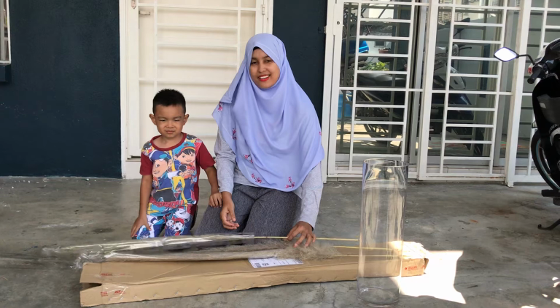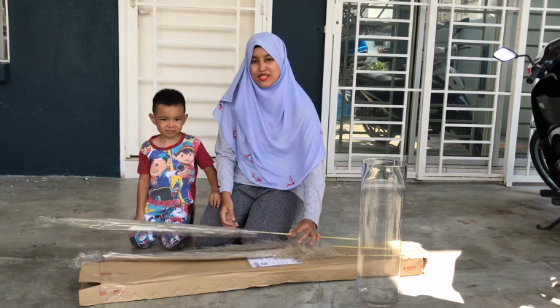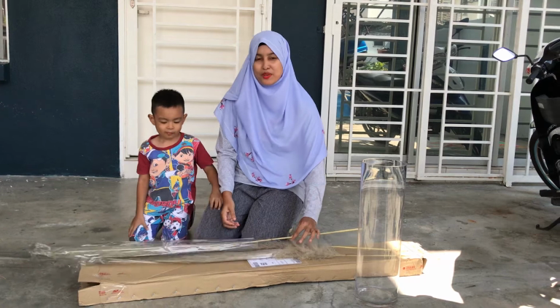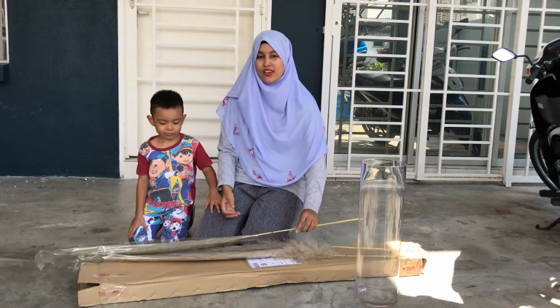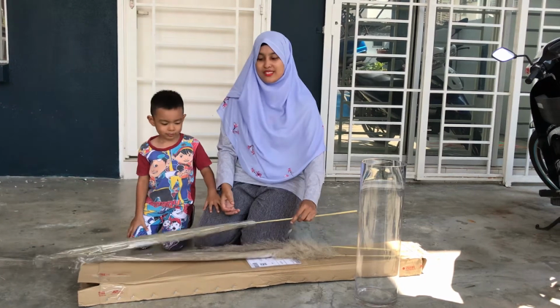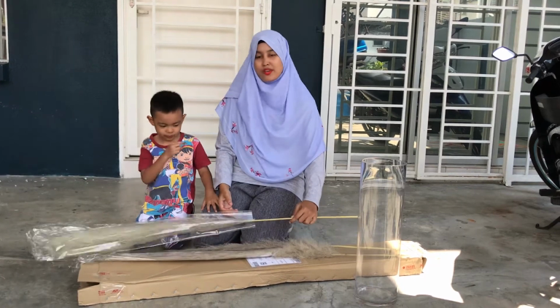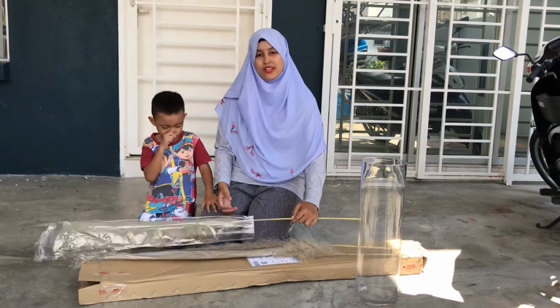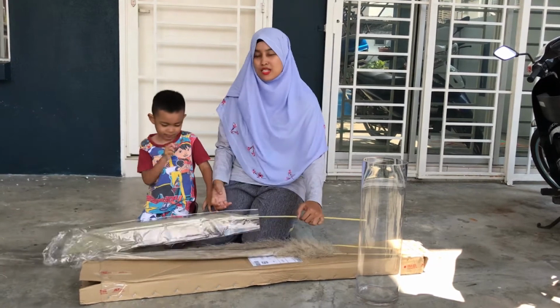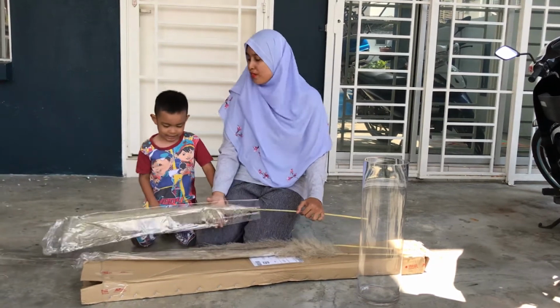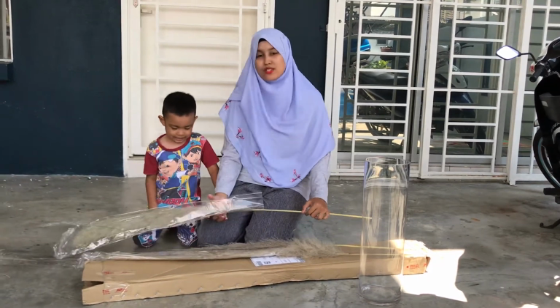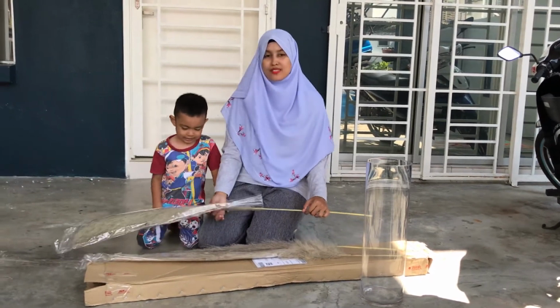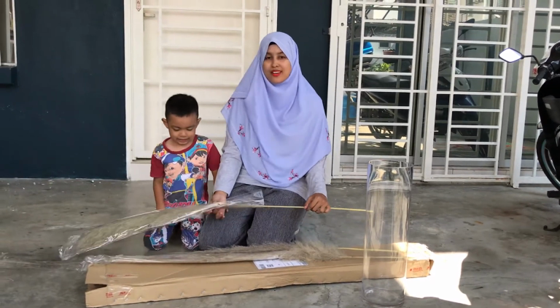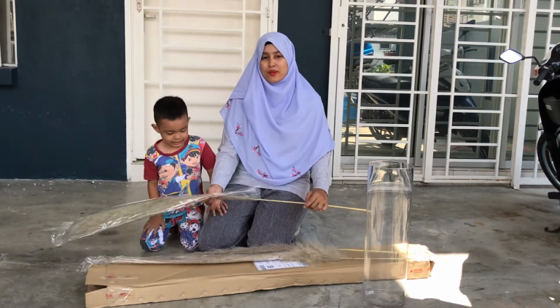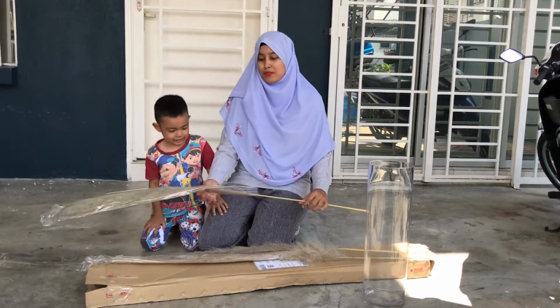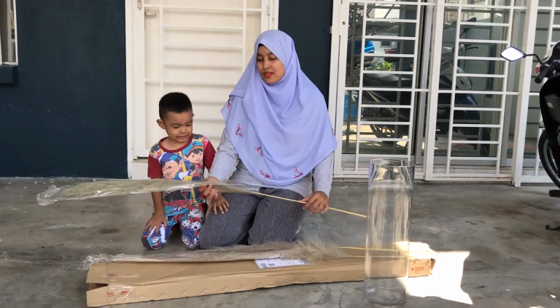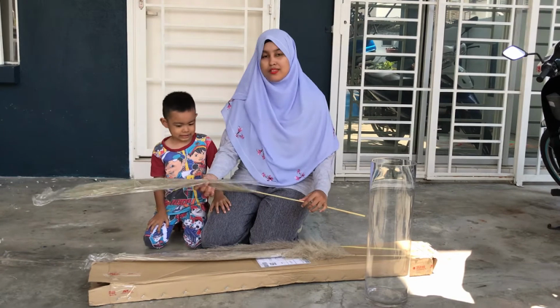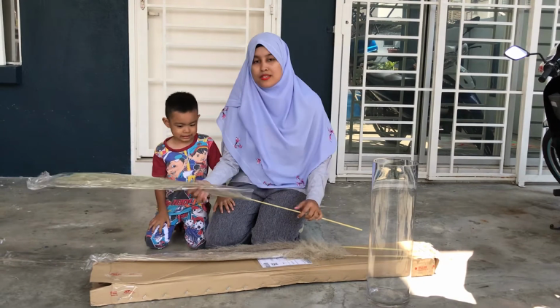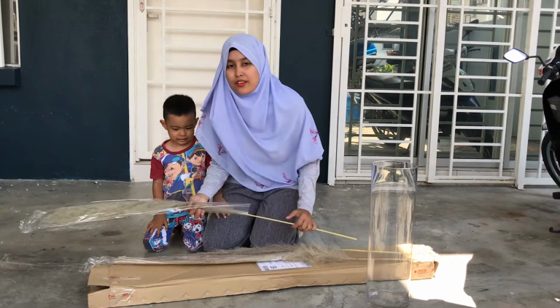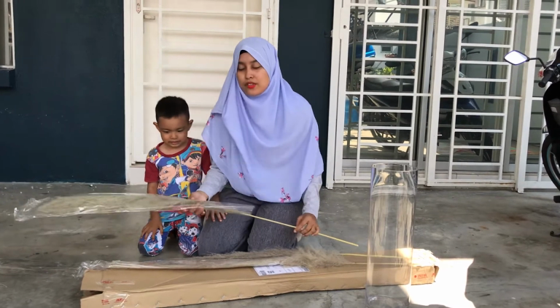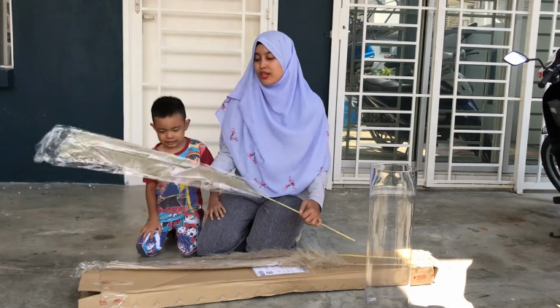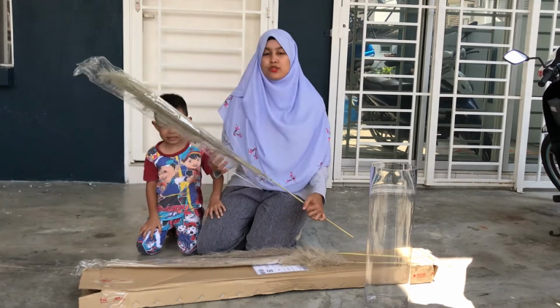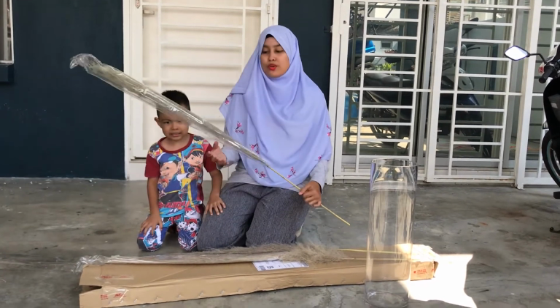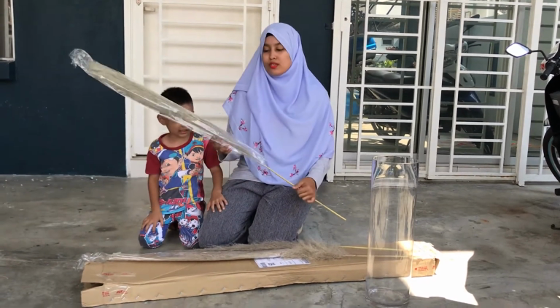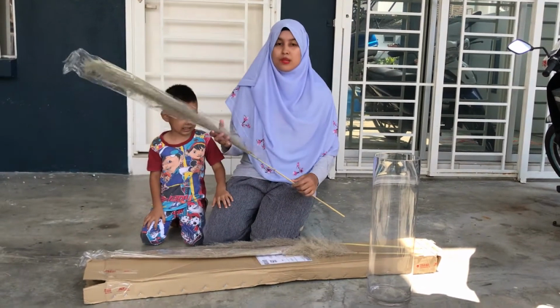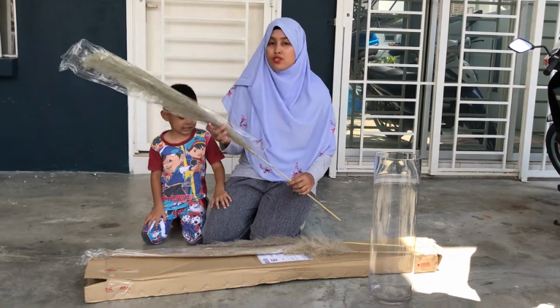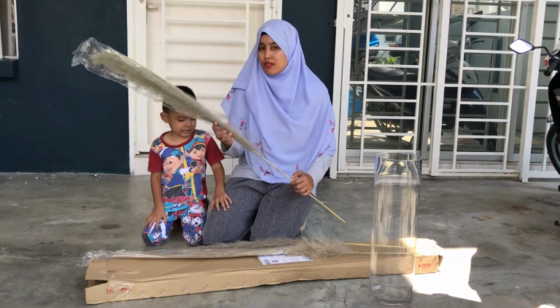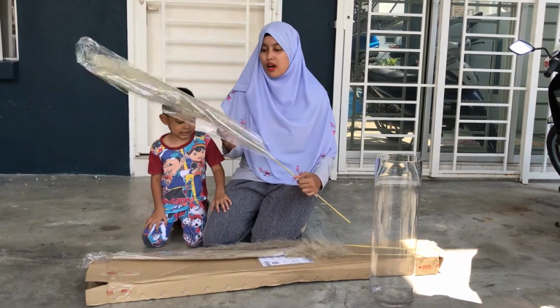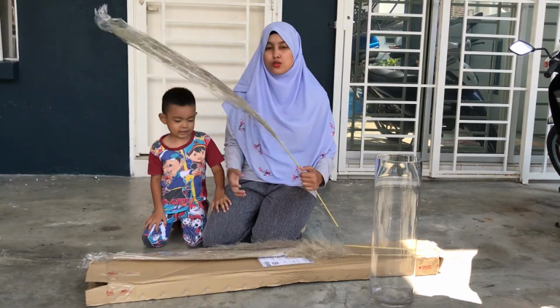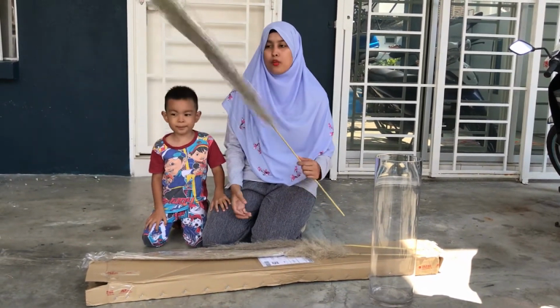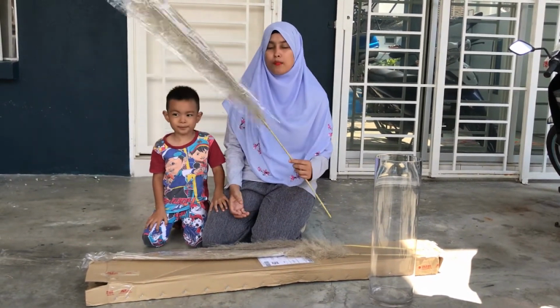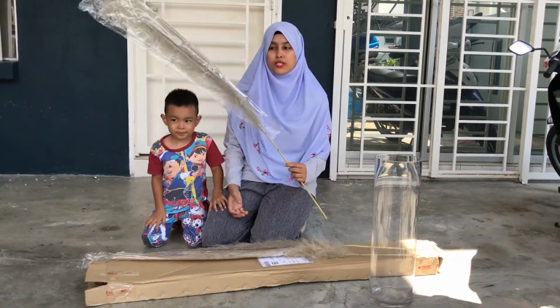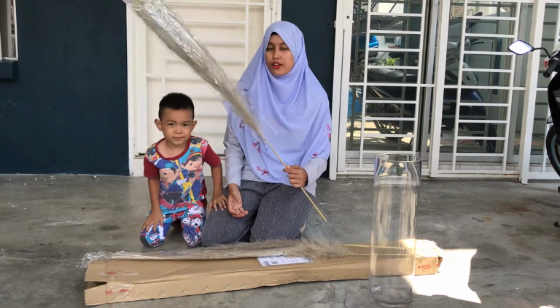Assalamualaikum warahmatullahi wabarakatuh. I'm Mahira and this is my 4-year-old son, Nim Saif. Today I'm going to show you the tips and tricks on how to make our pampas fluffy.